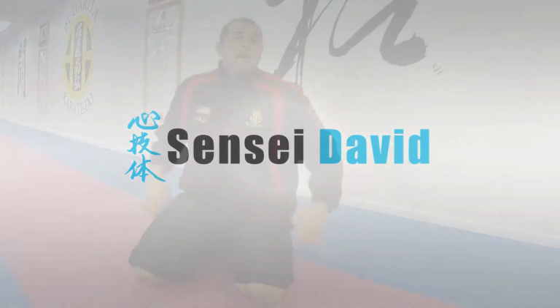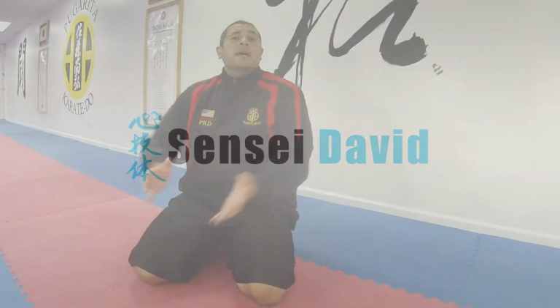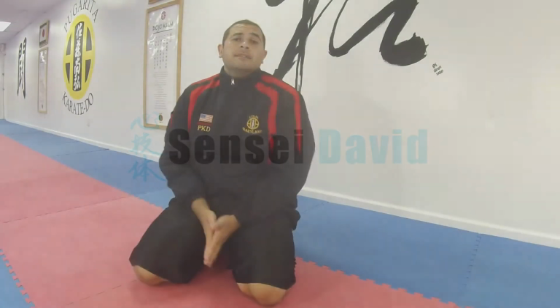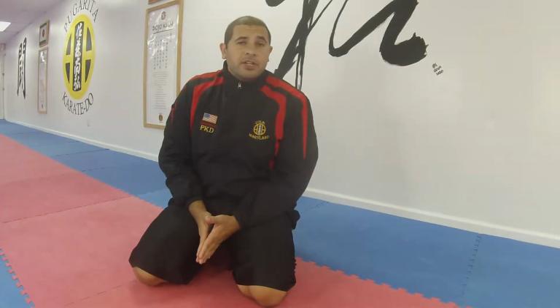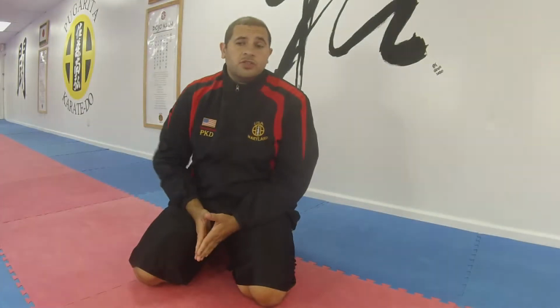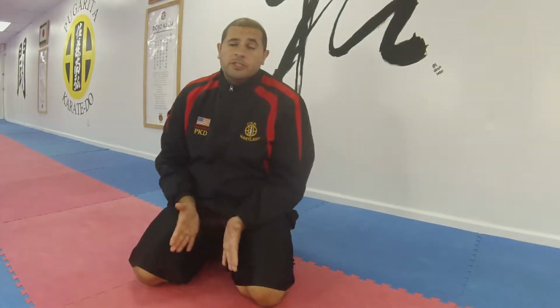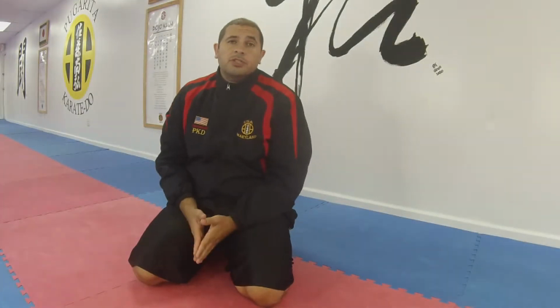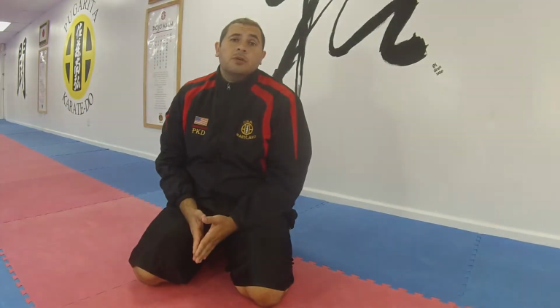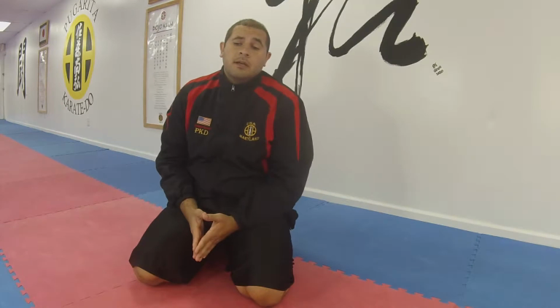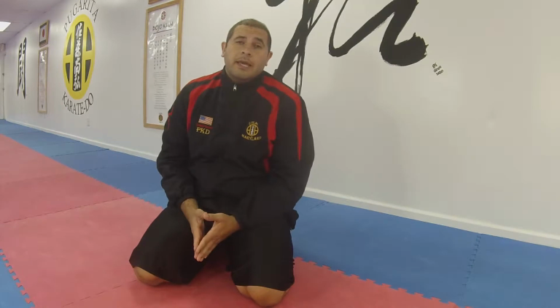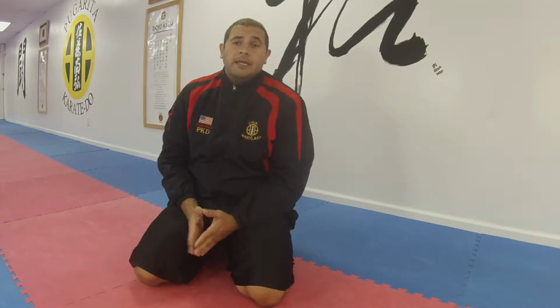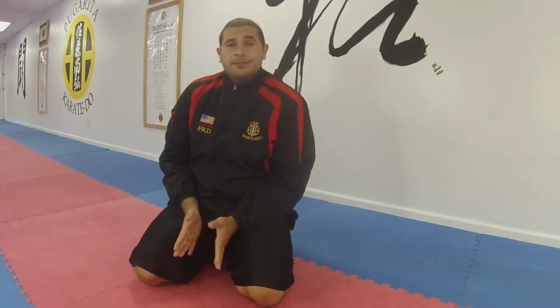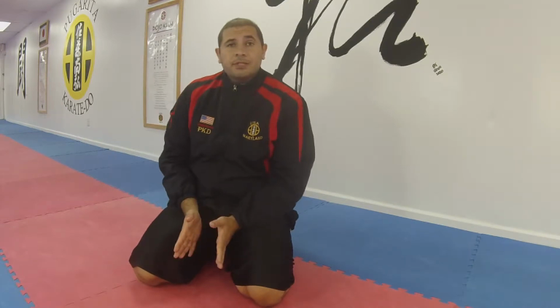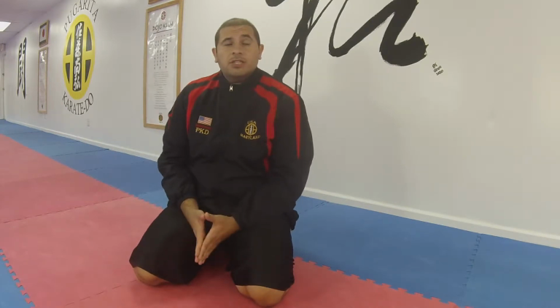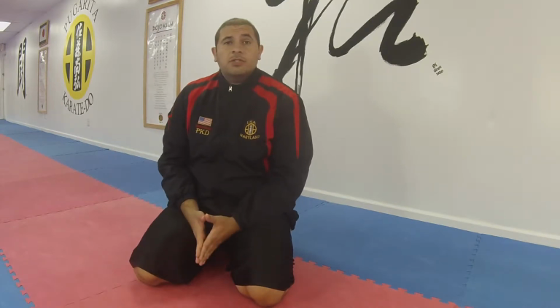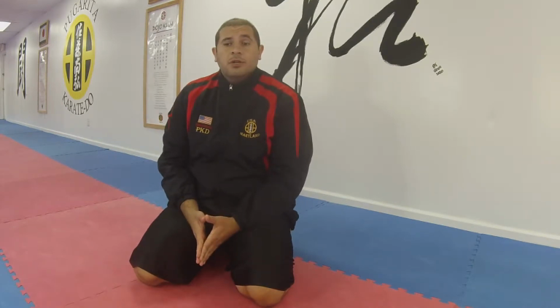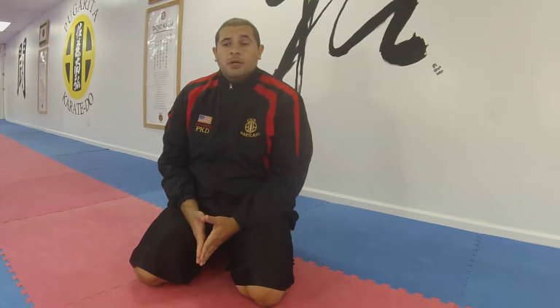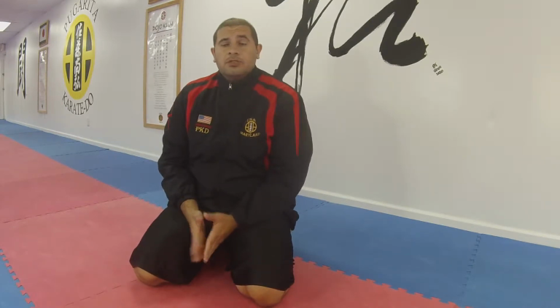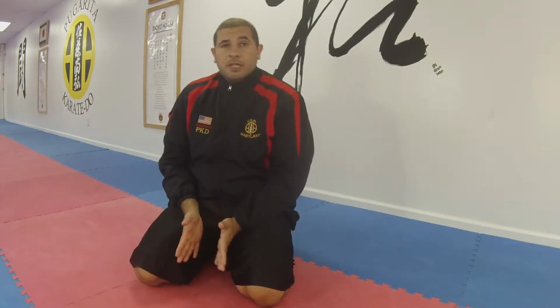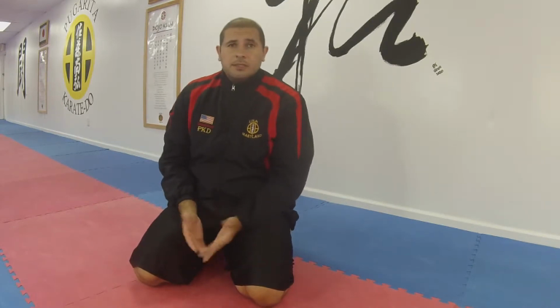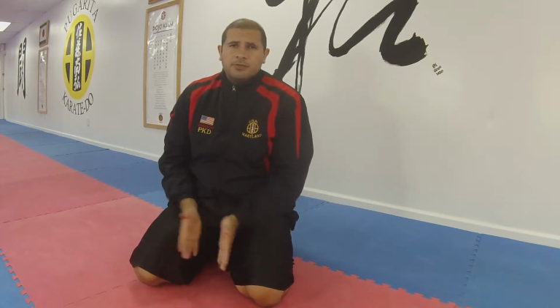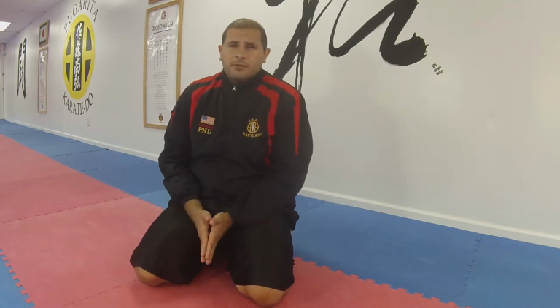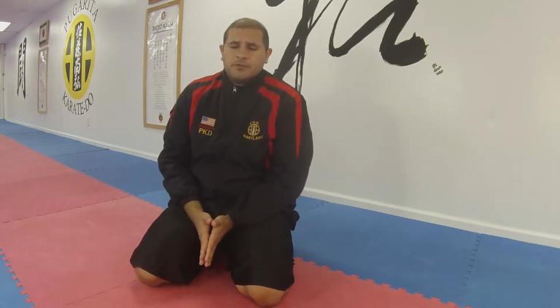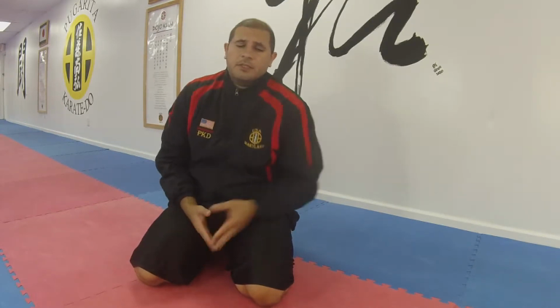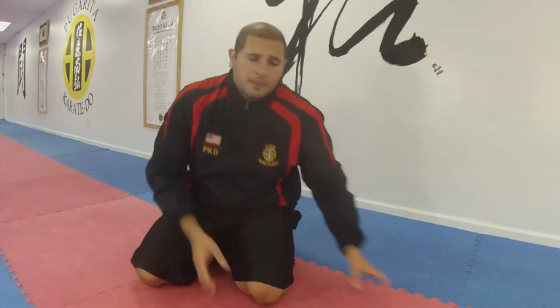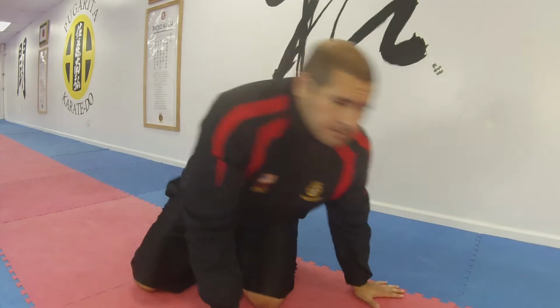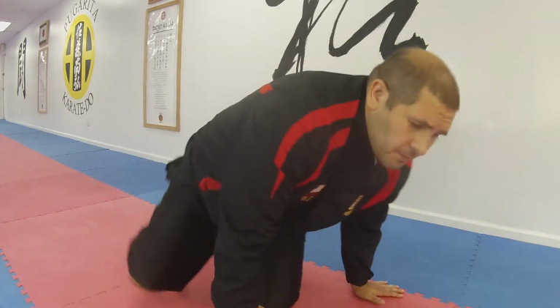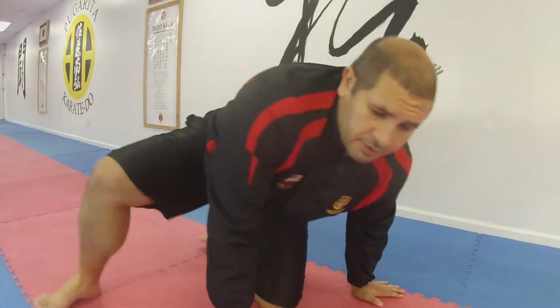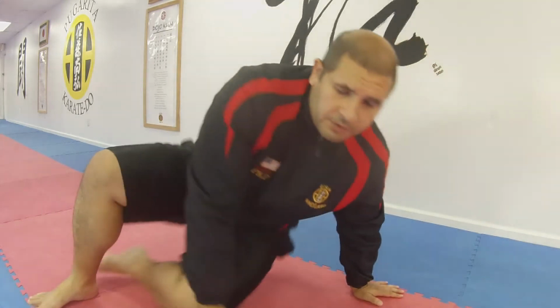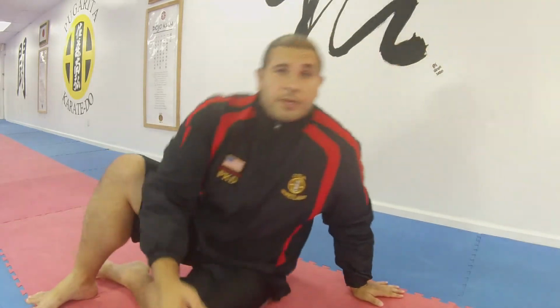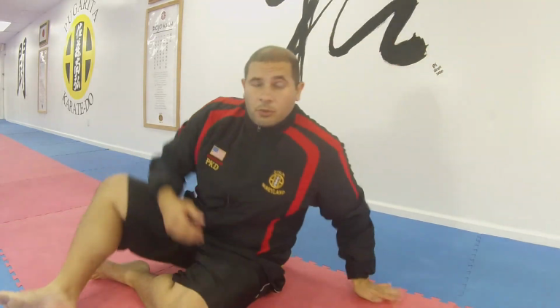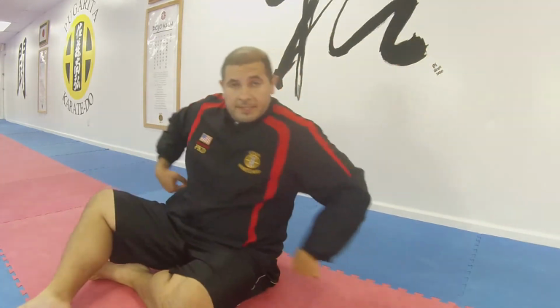Hey guys, Sensei David here. So today we're gonna do a heel-to-heel touch, toe touches — there's different words for these. These are great for your obliques.